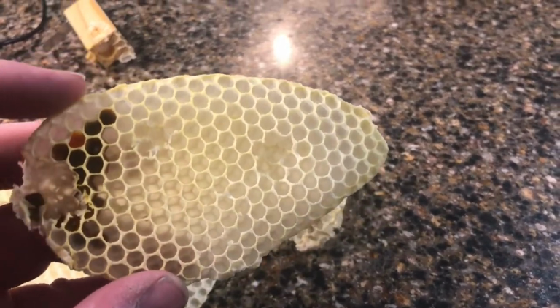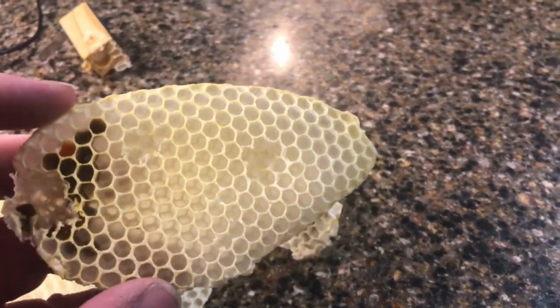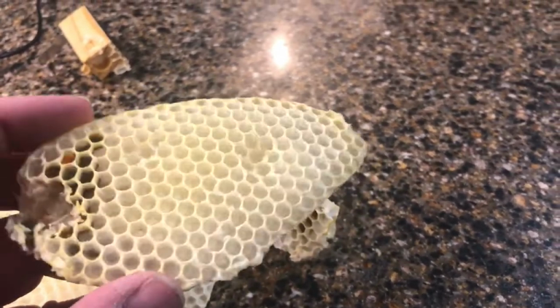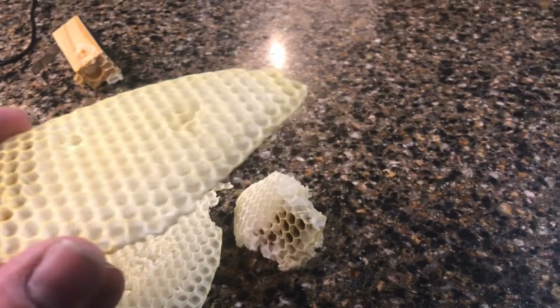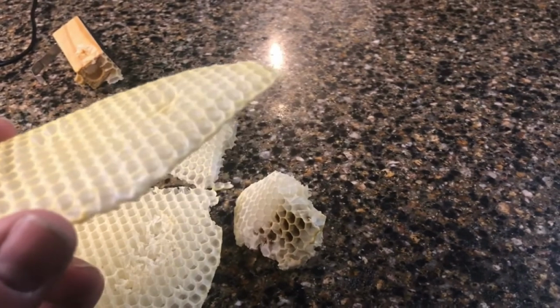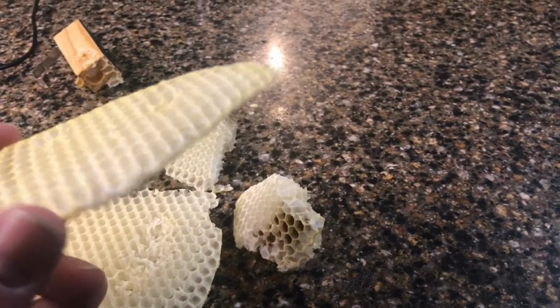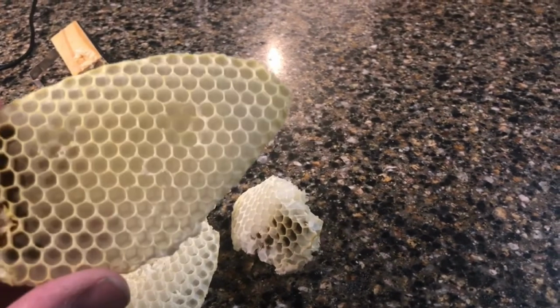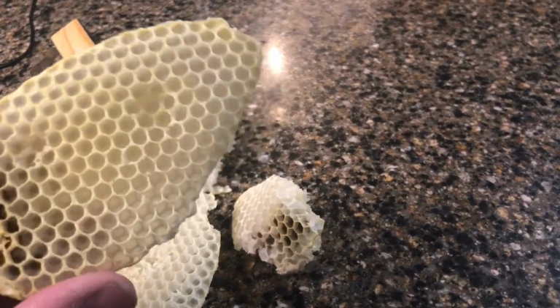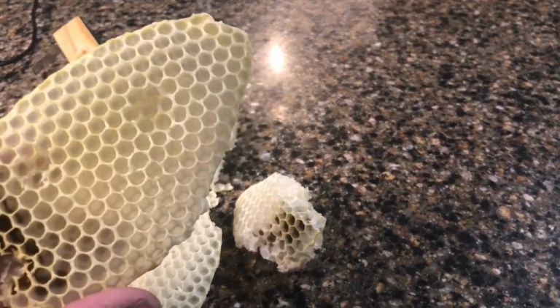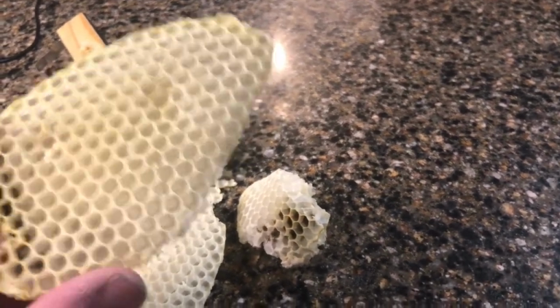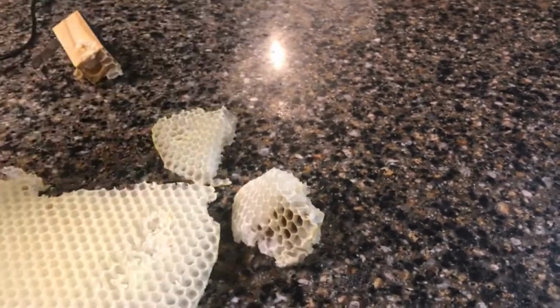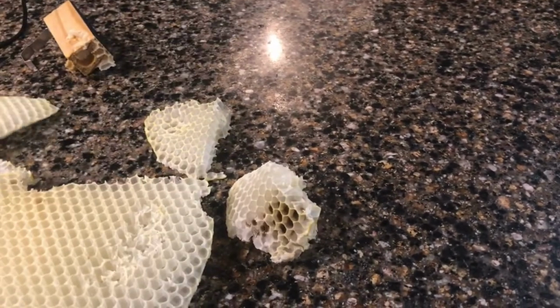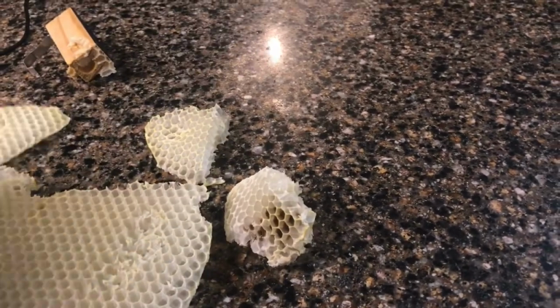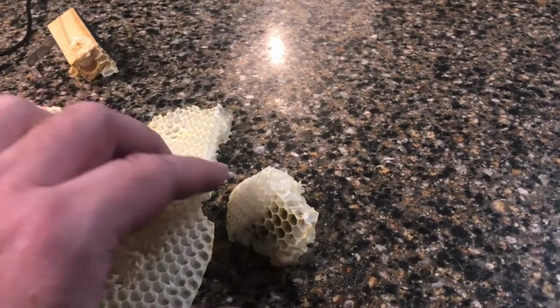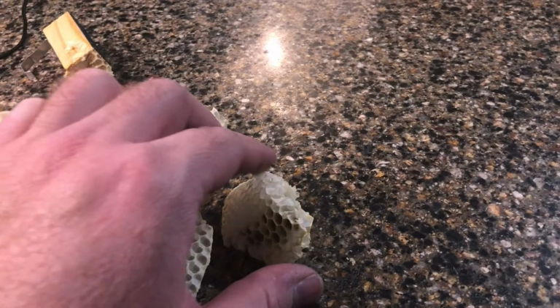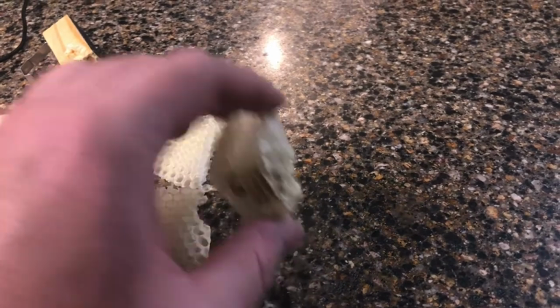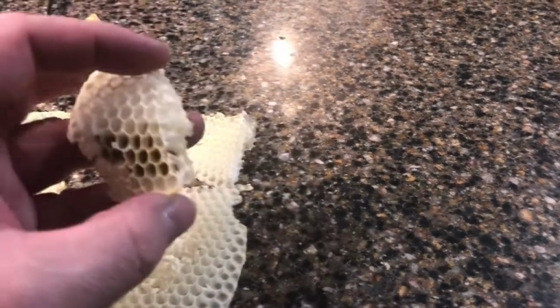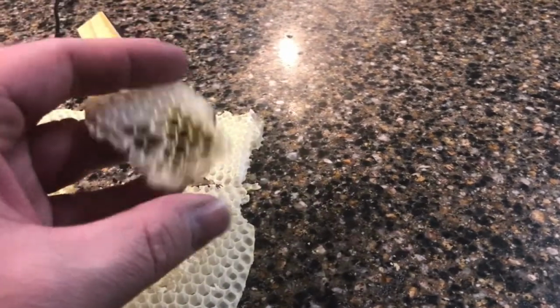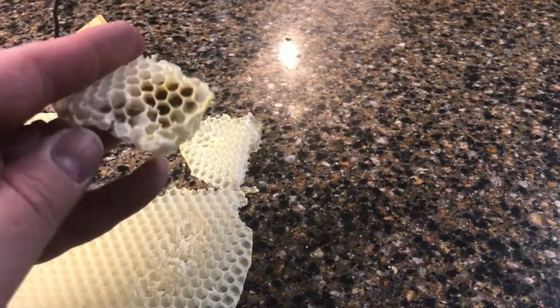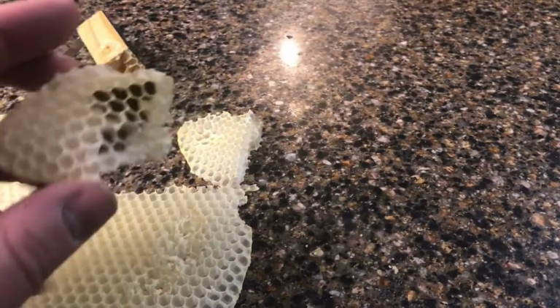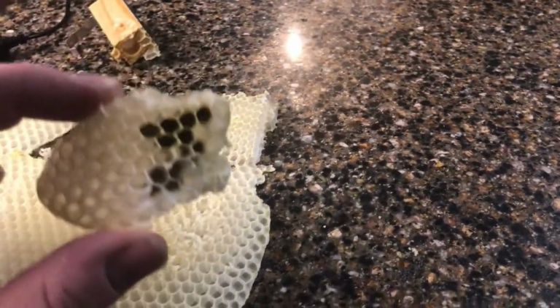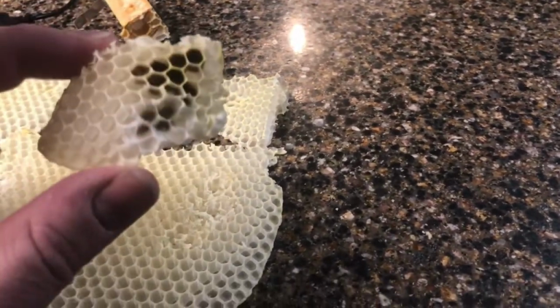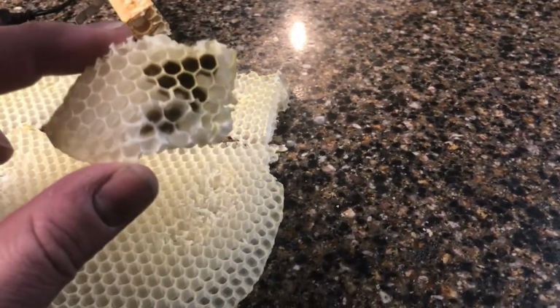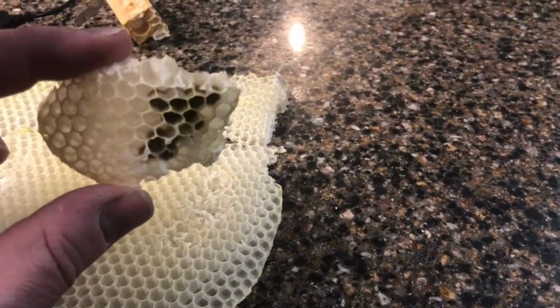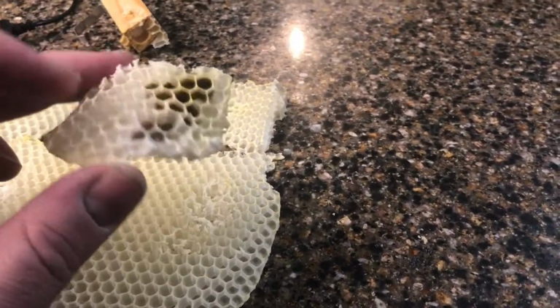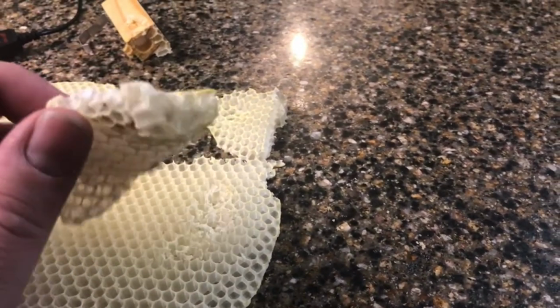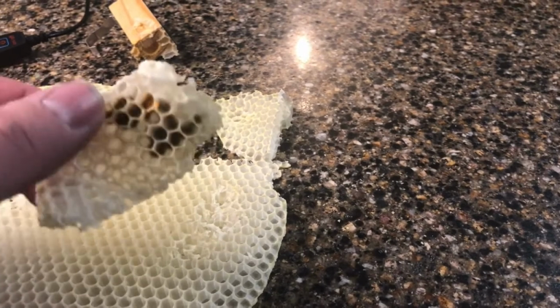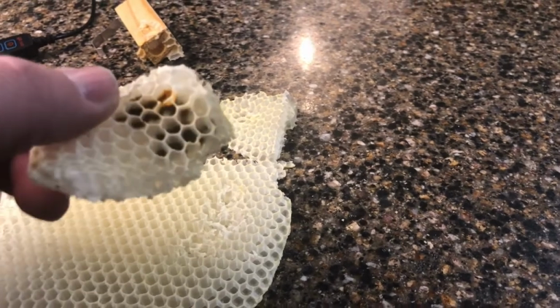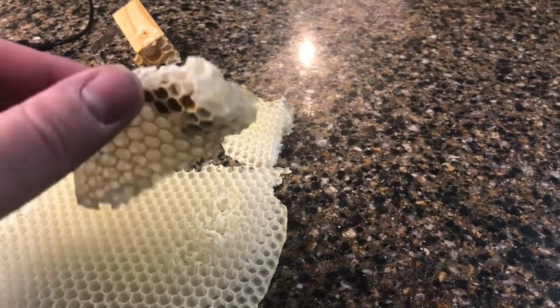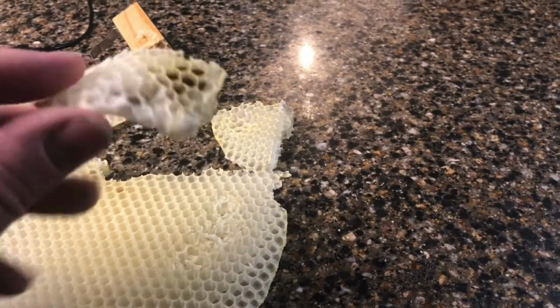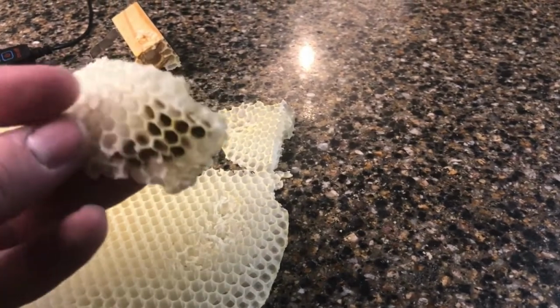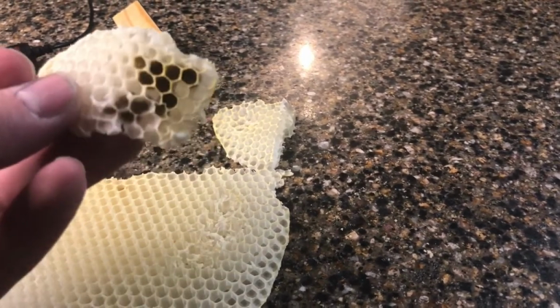They also store honey in the honeycomb cells. And they also lay their eggs — that's where the queen lays her eggs, one in each cell. So you can see they had started putting stores of pollen aside.